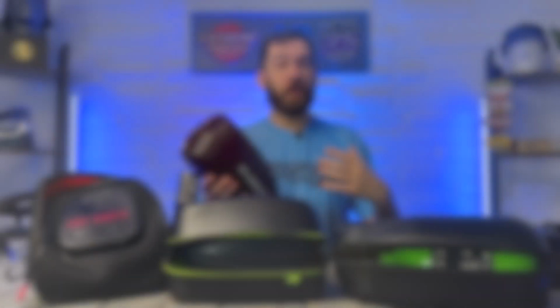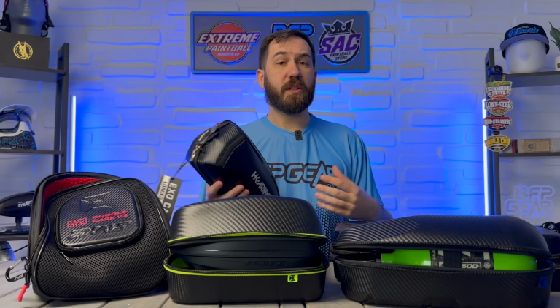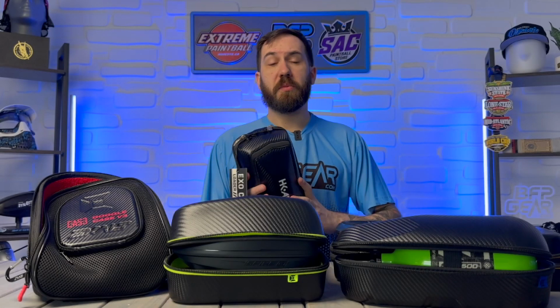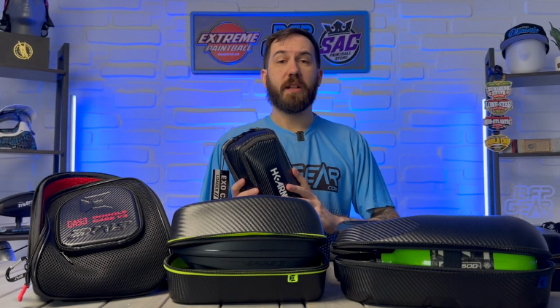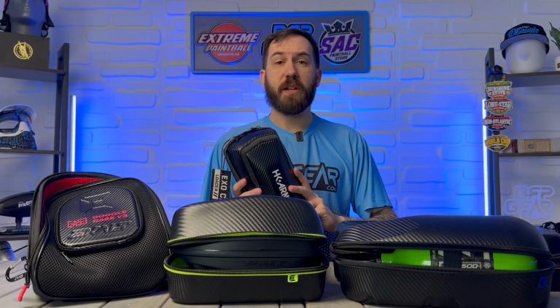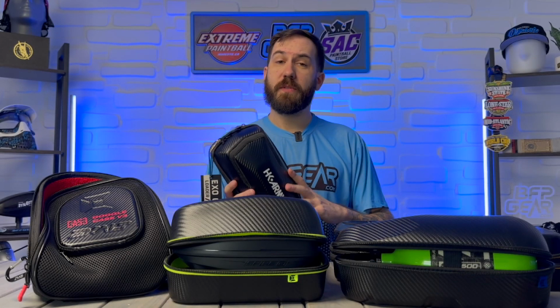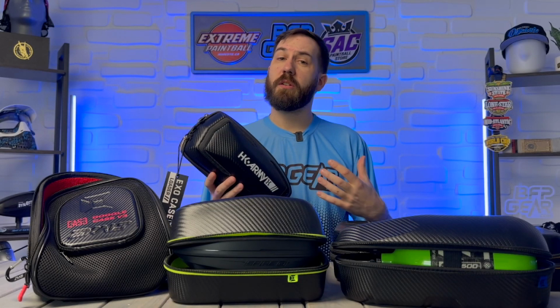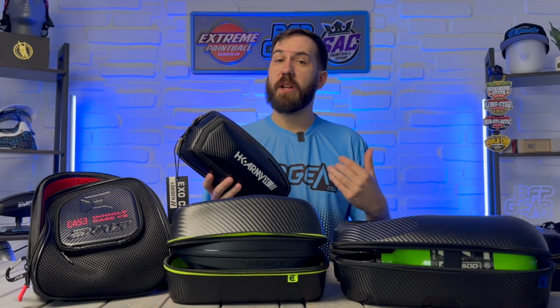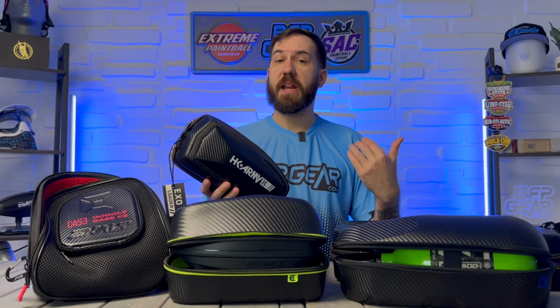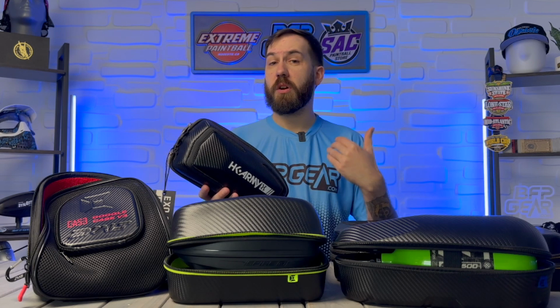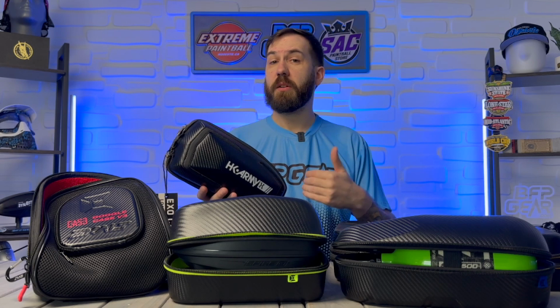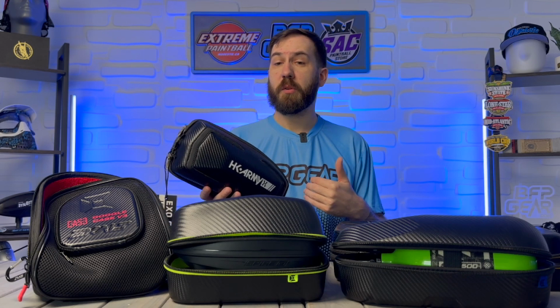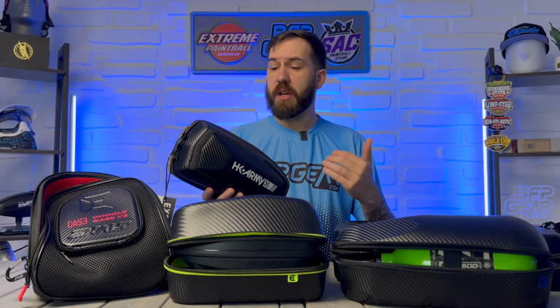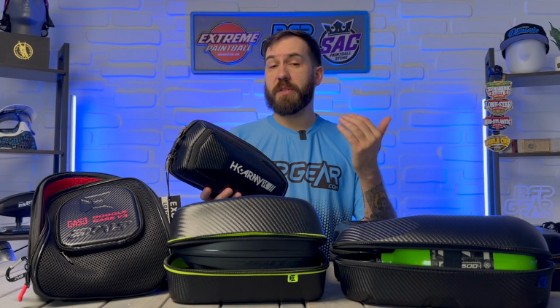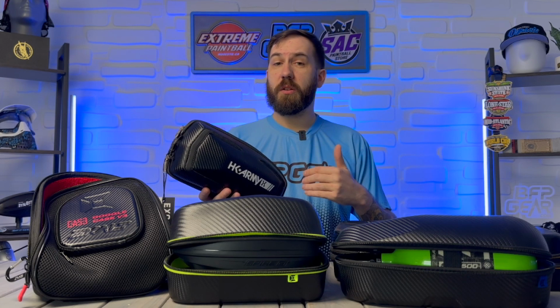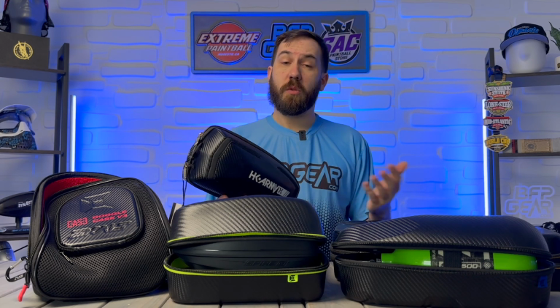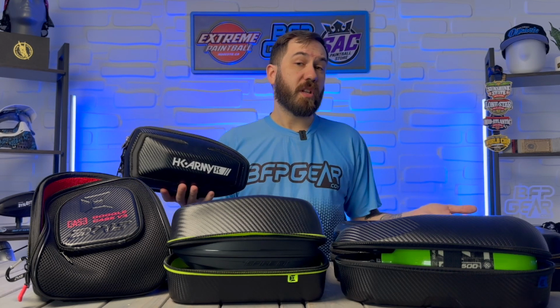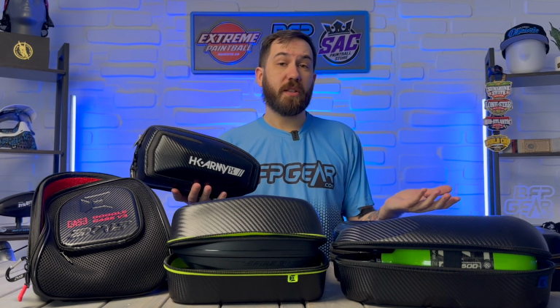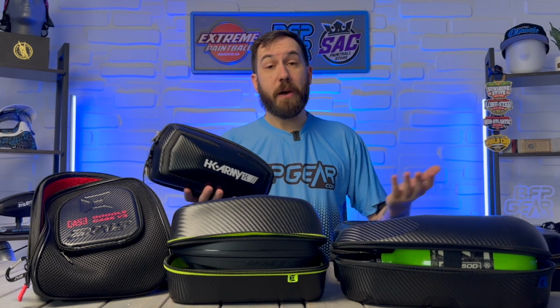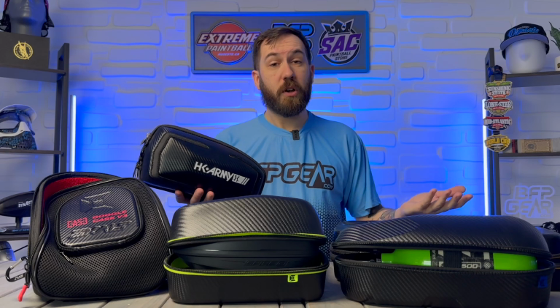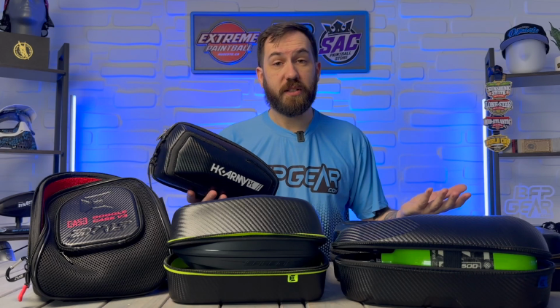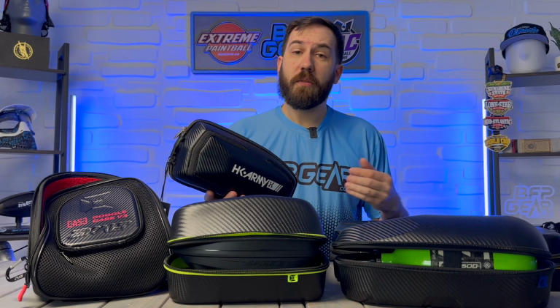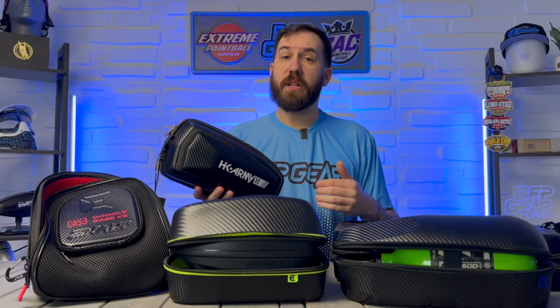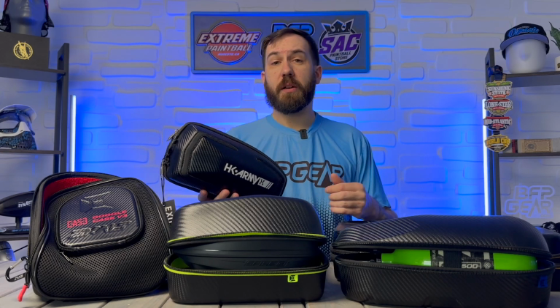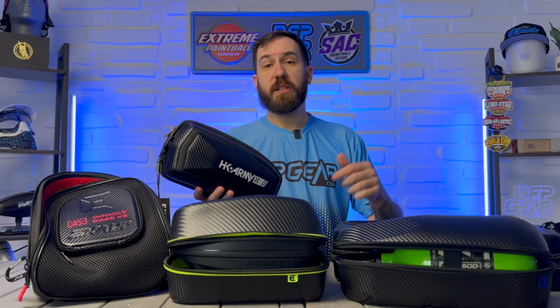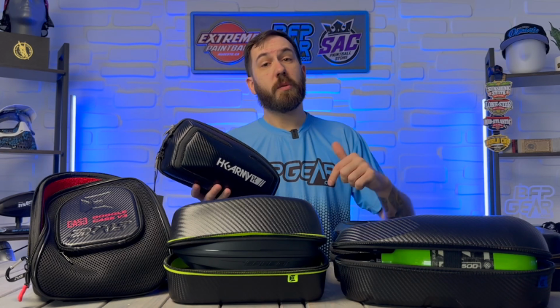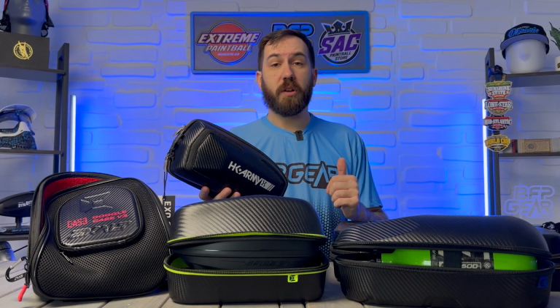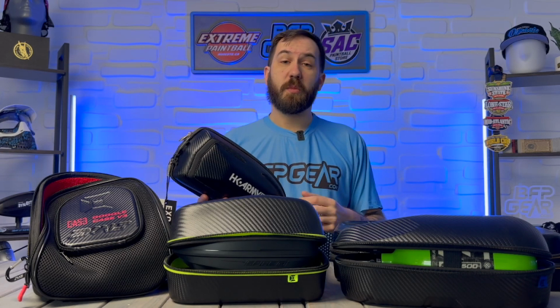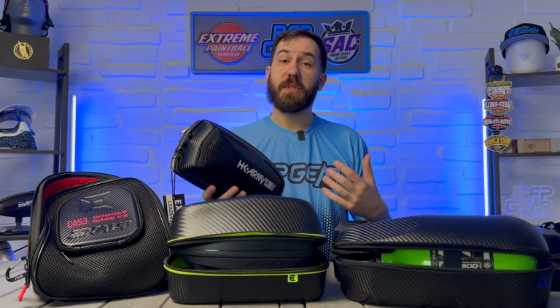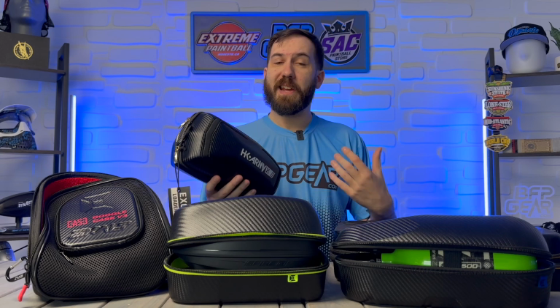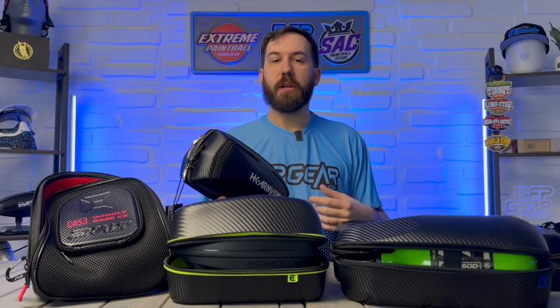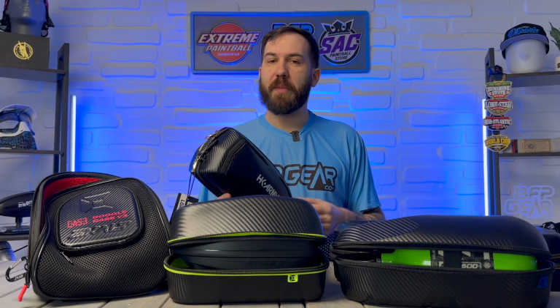A quick disclaimer before we get into this video: if you're curious if any of these items are on sale at the moment, whether it's for the holidays or maybe you stumbled upon this video after the holiday season, feel free to check out the links in the description below to get the most updated and accurate information.